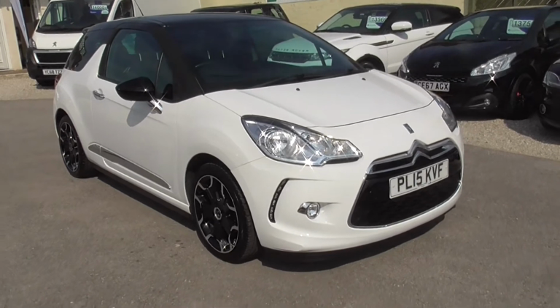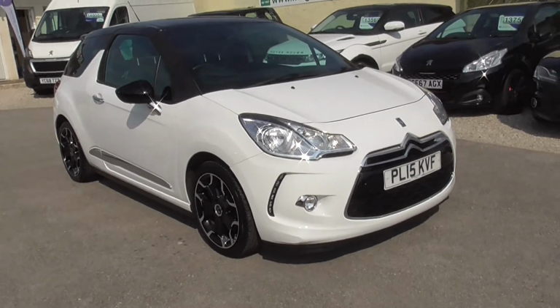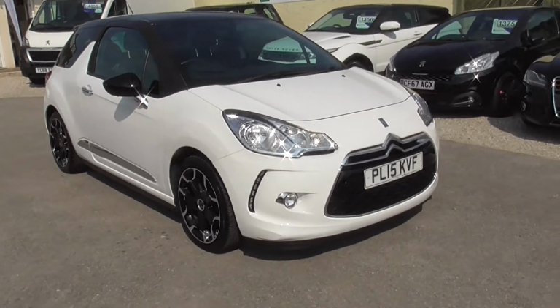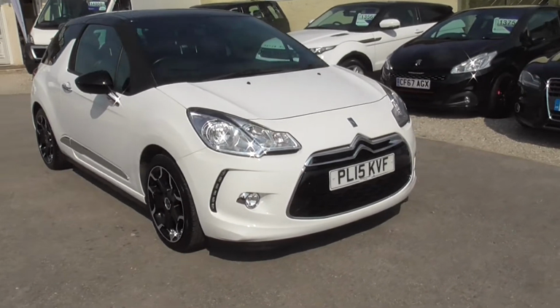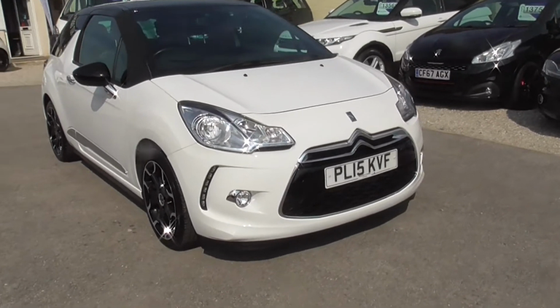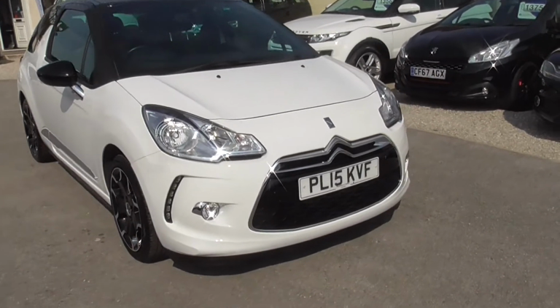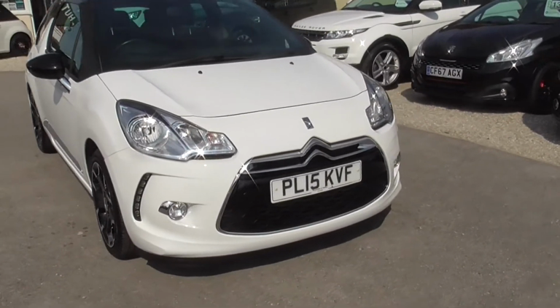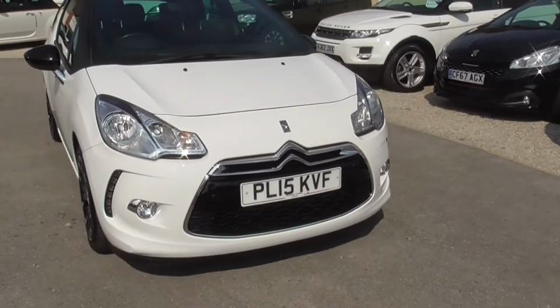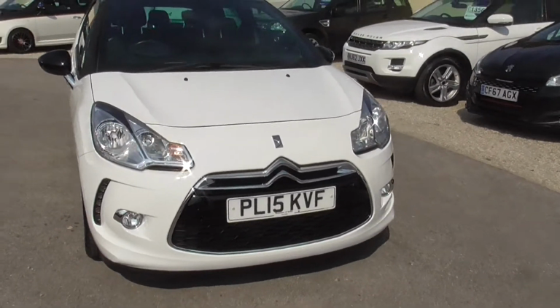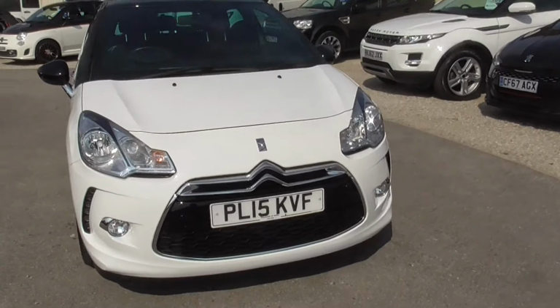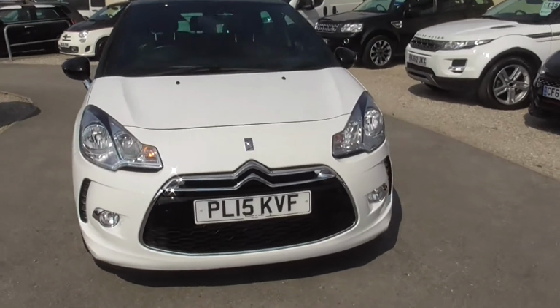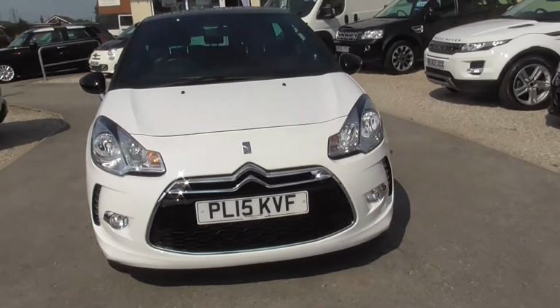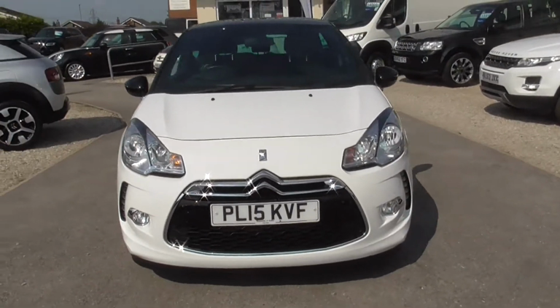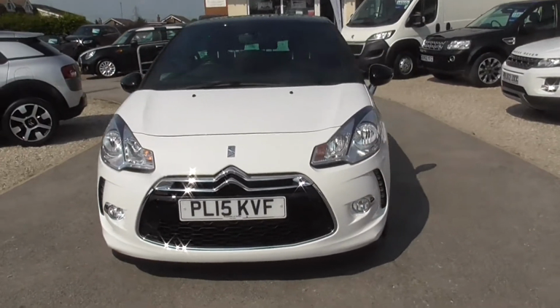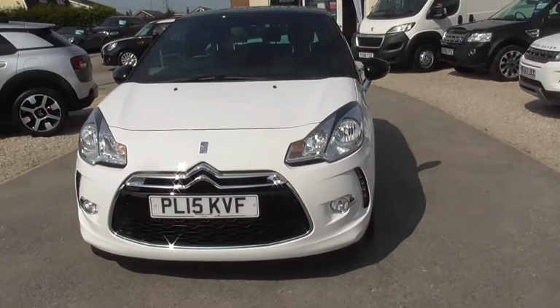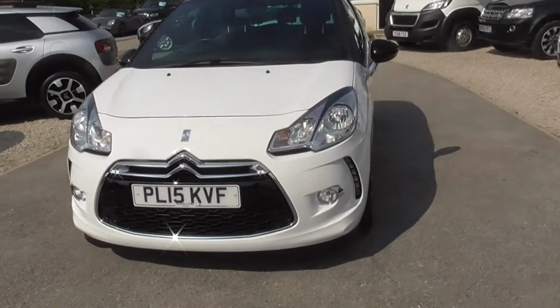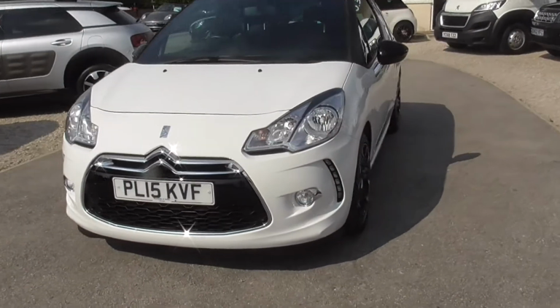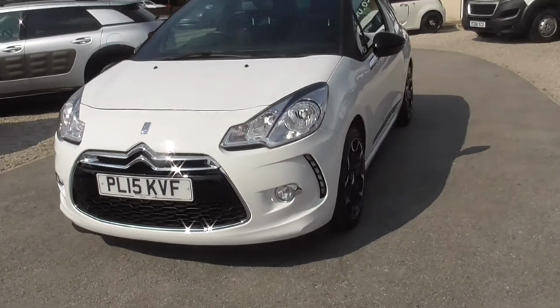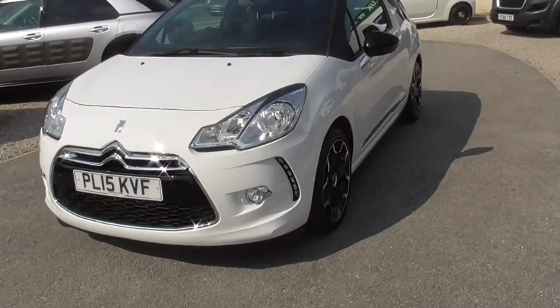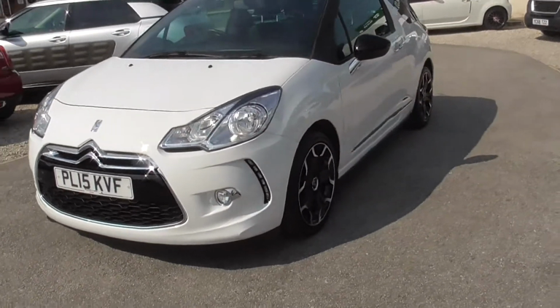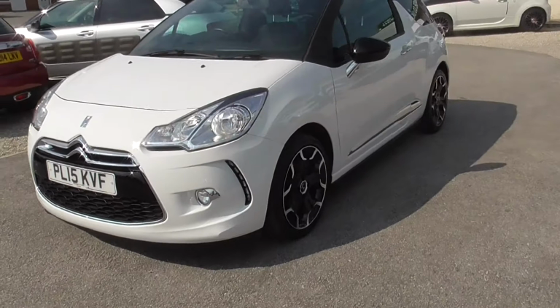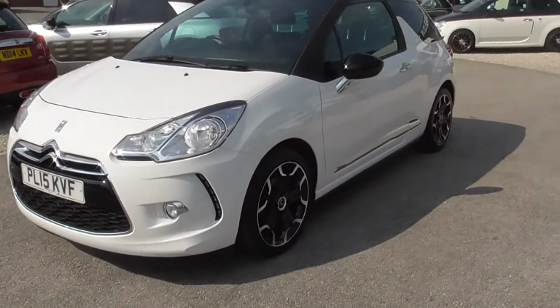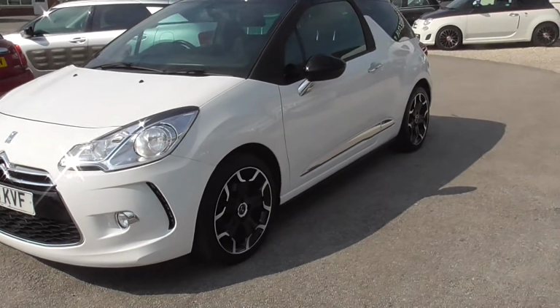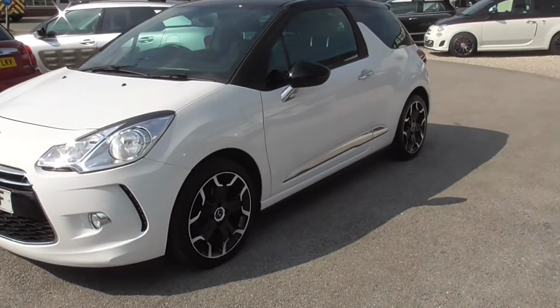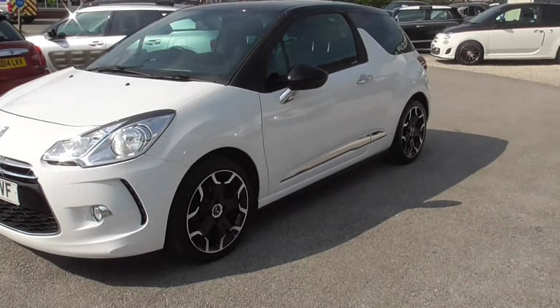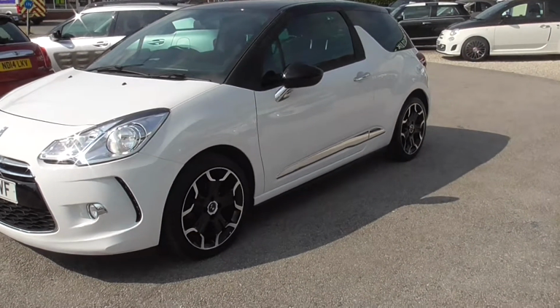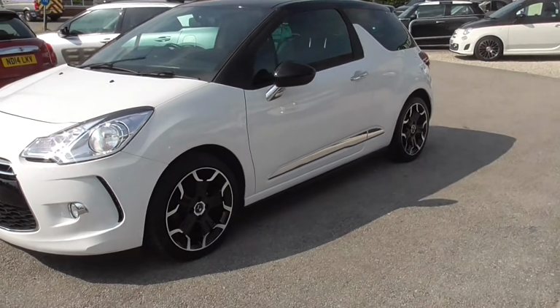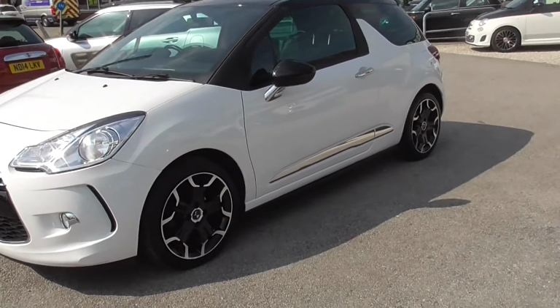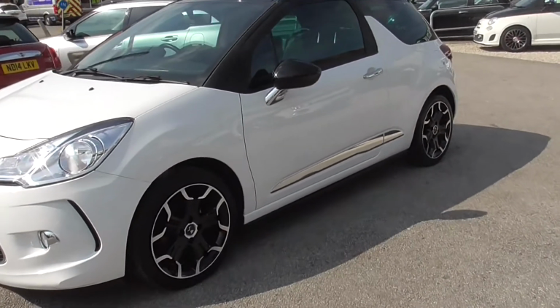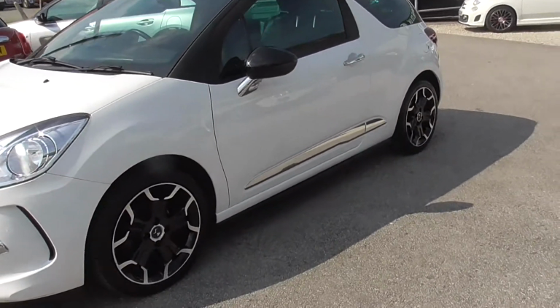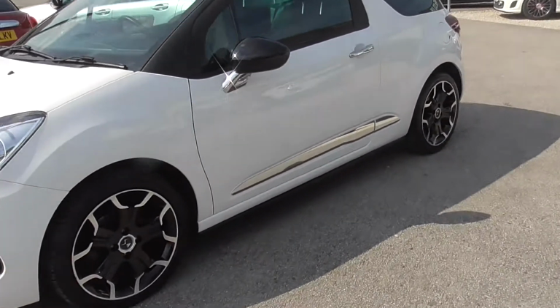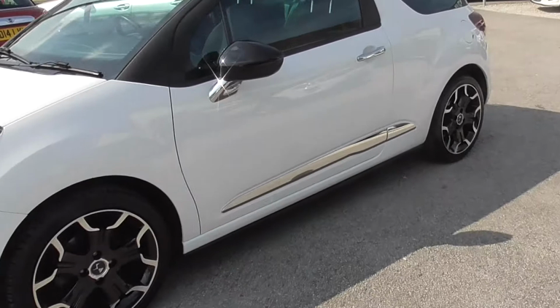Here we have the Citroen DS3, 1.6 HDI Style. We've got two keys for this car. Really, really tidy example this one. Those are in good condition.